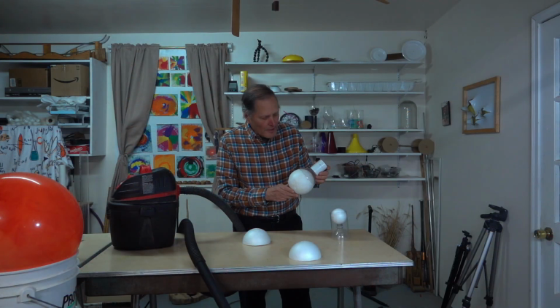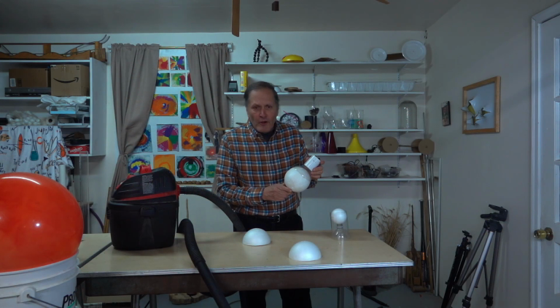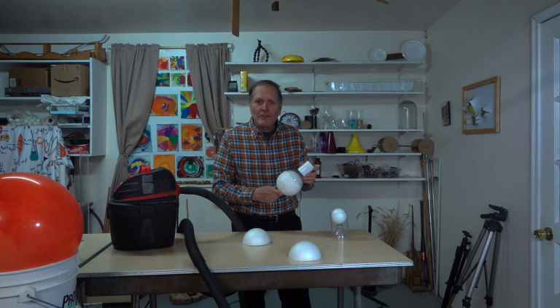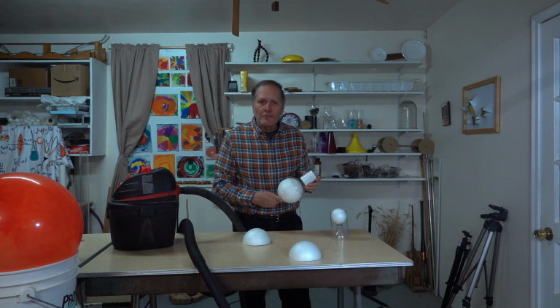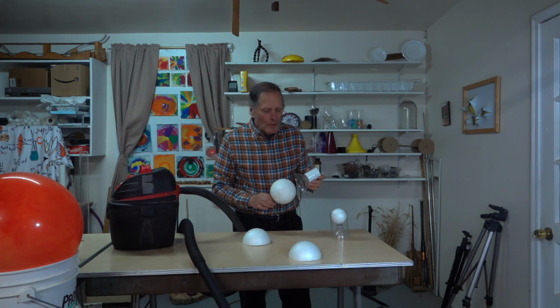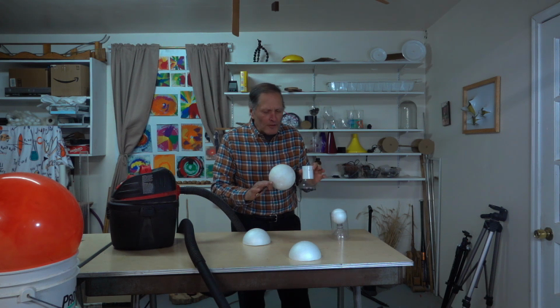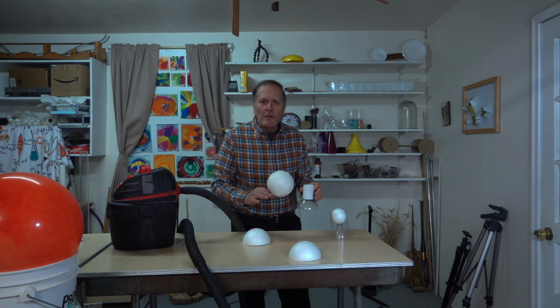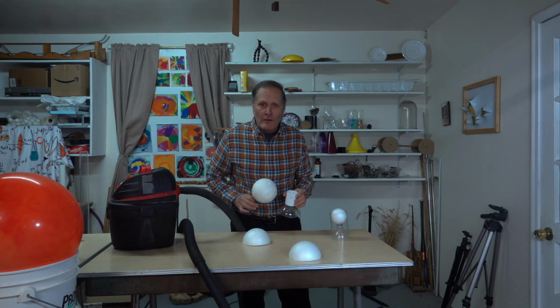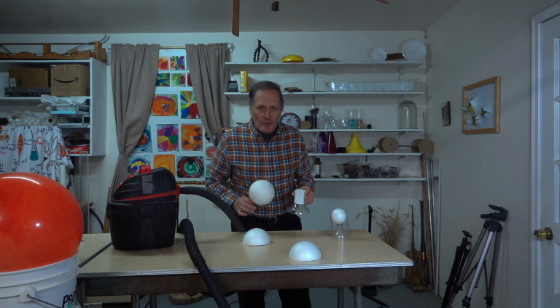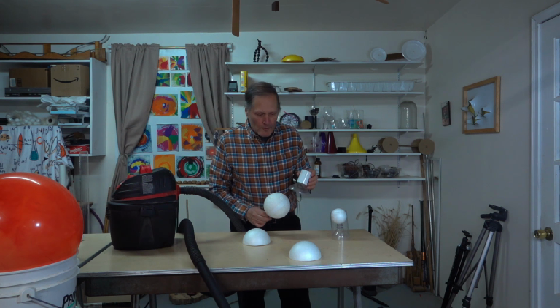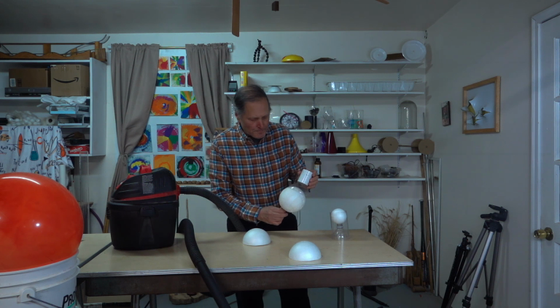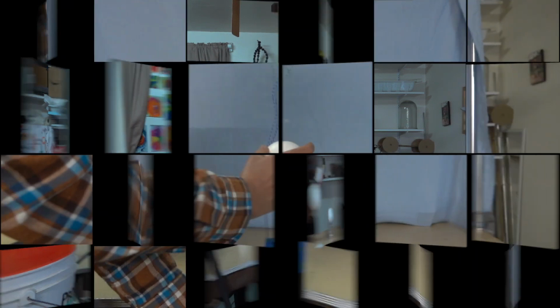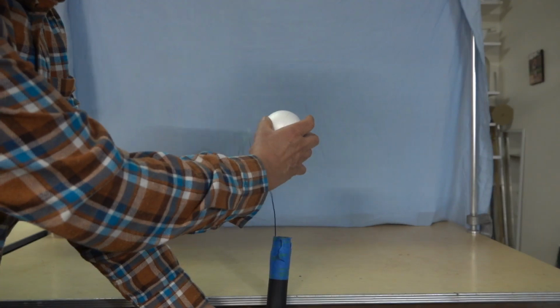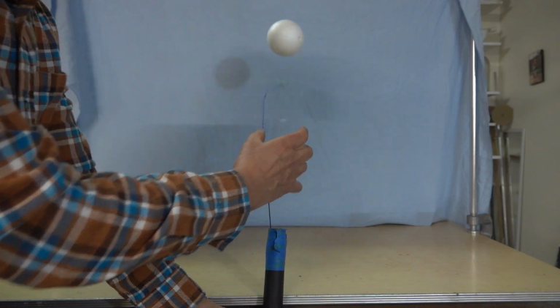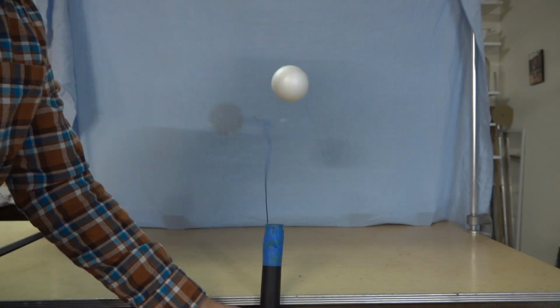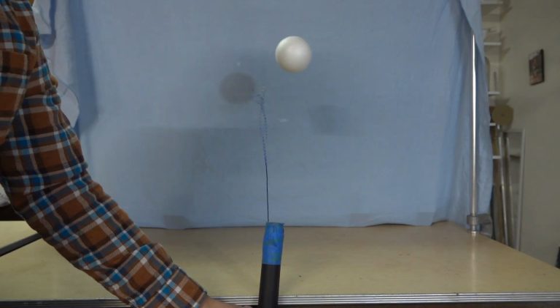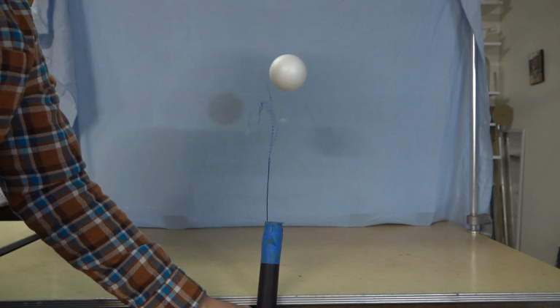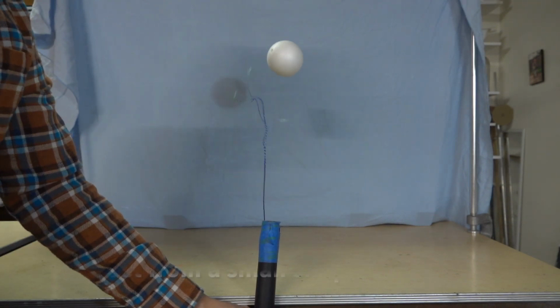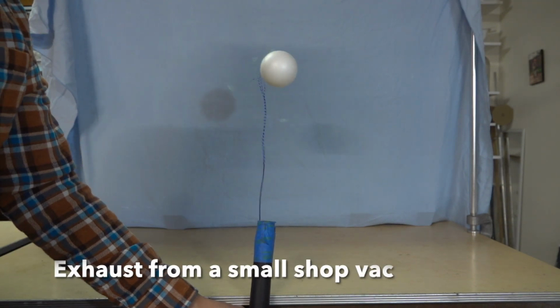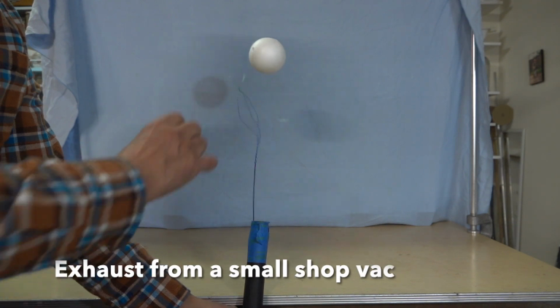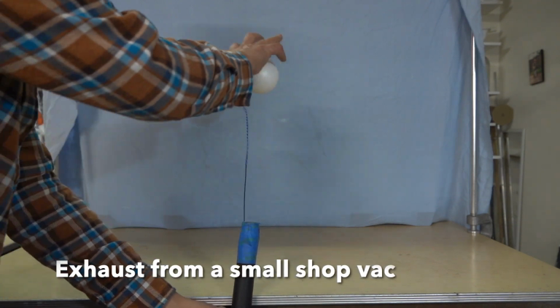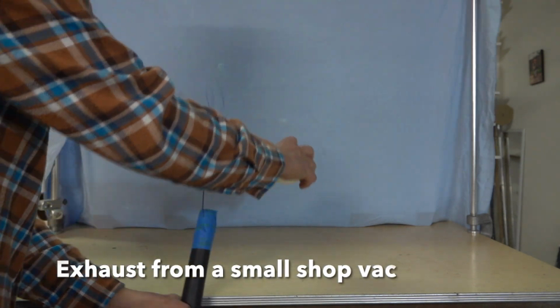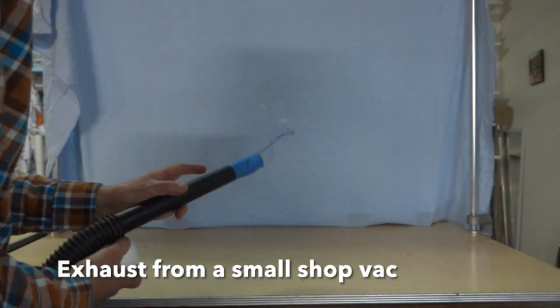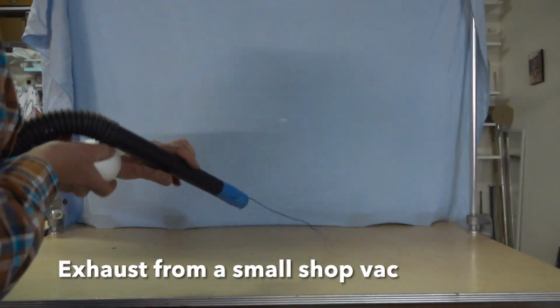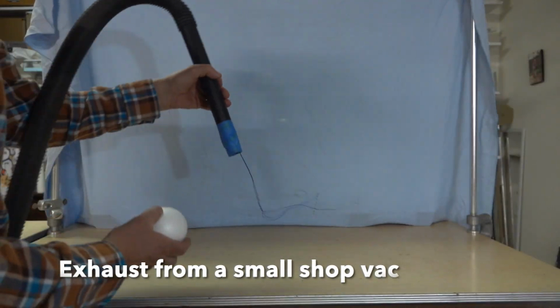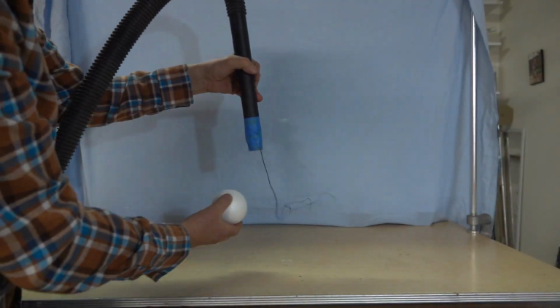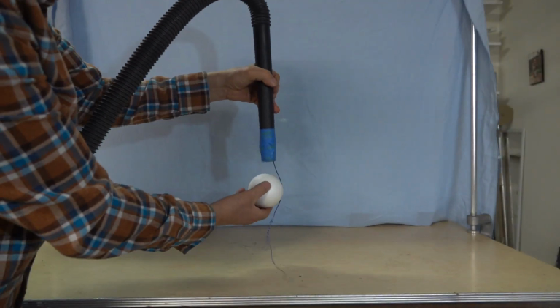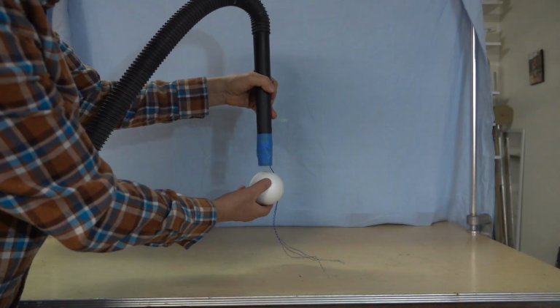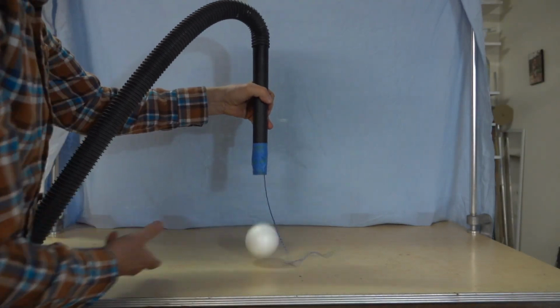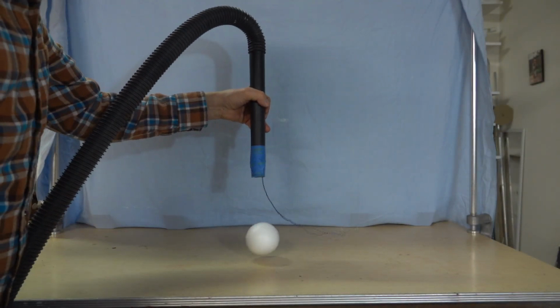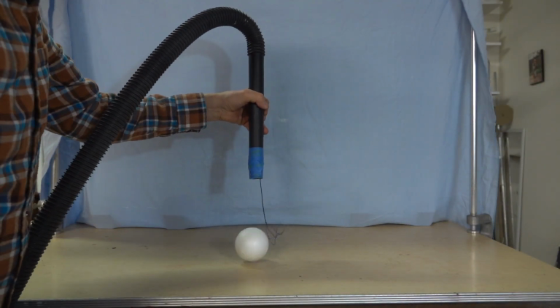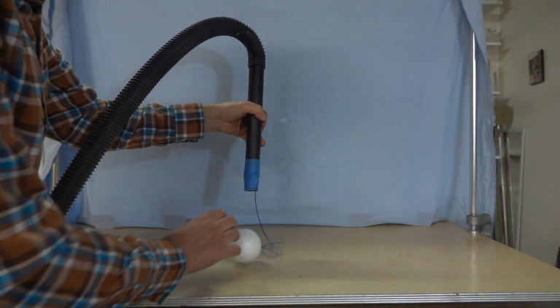Now what's going on in this demonstration? Hopefully these foam pieces will give us a better clue. The air stream is strong enough to support the ball when it's blown from underneath. If we try it above it, it just pushes it down.